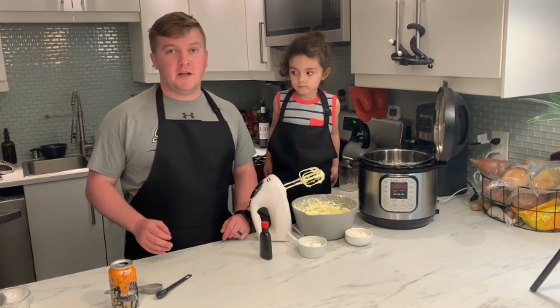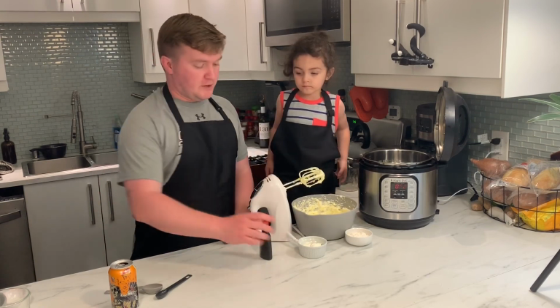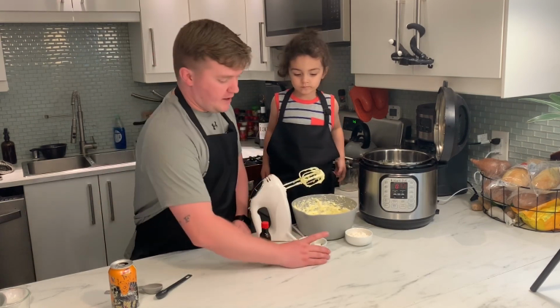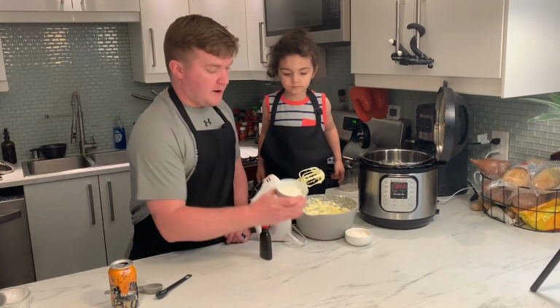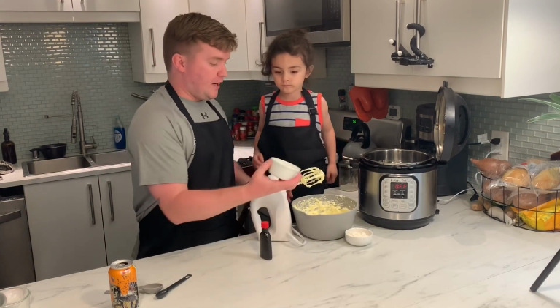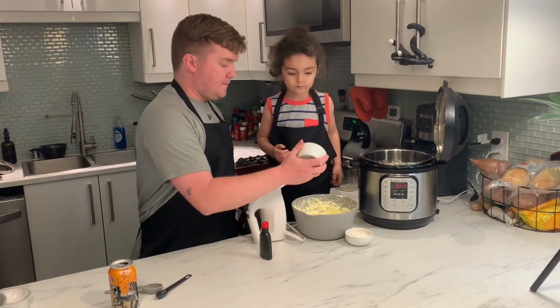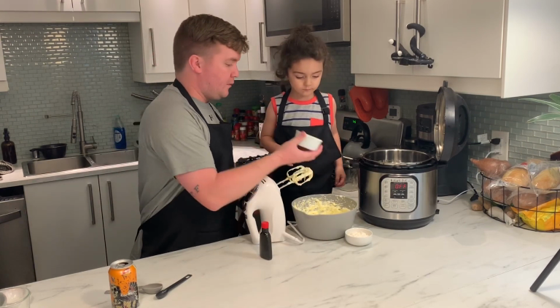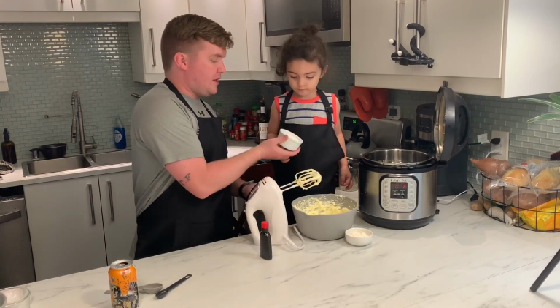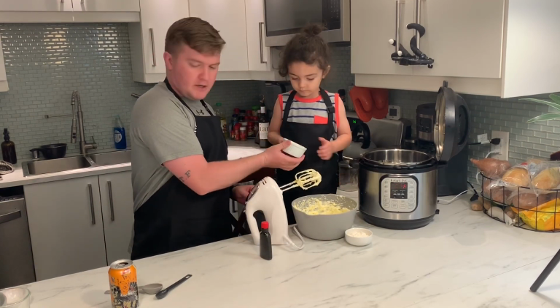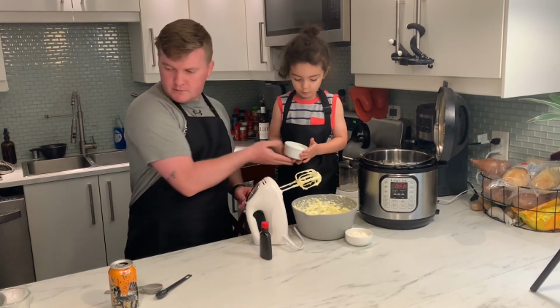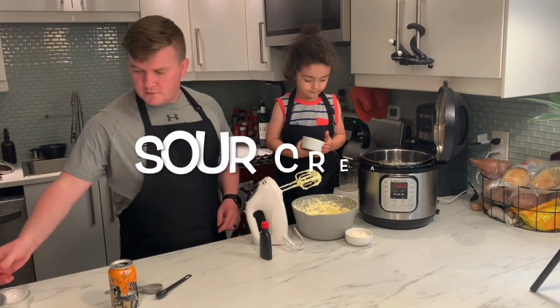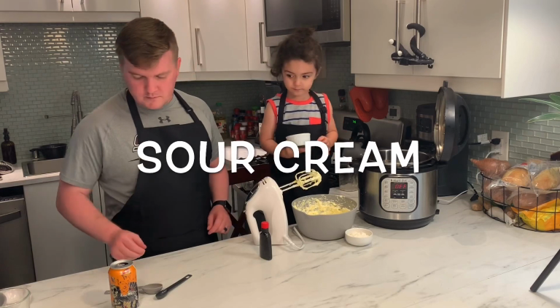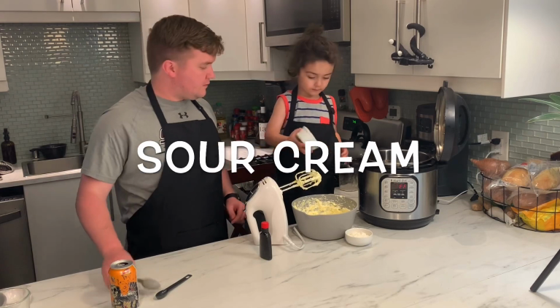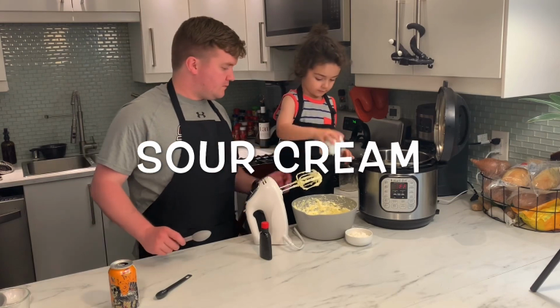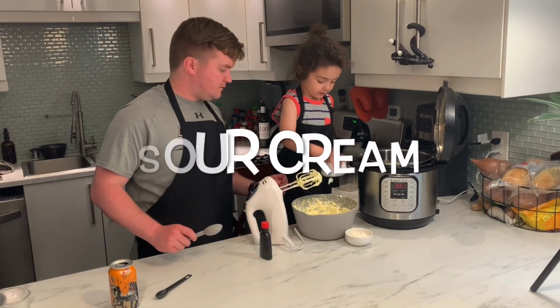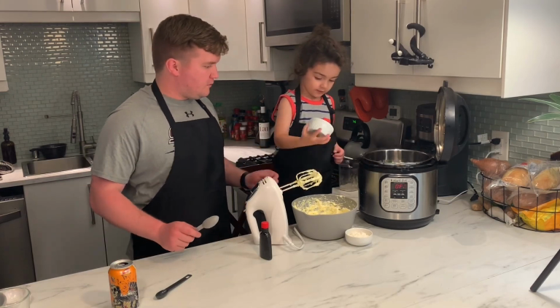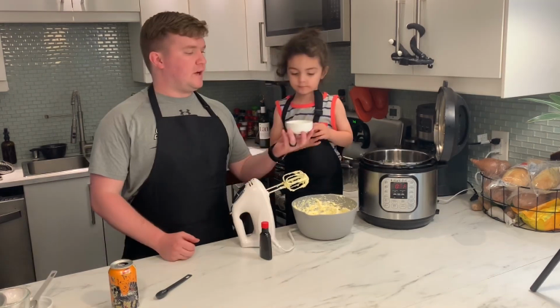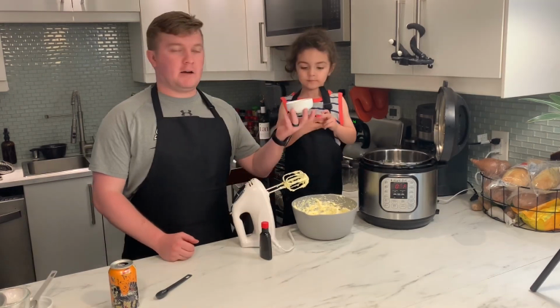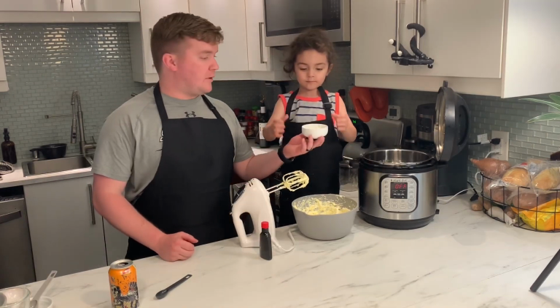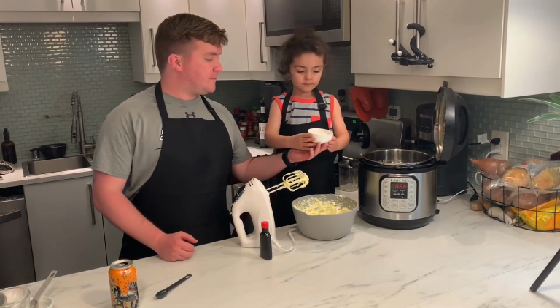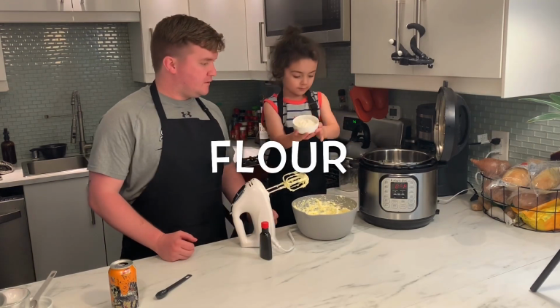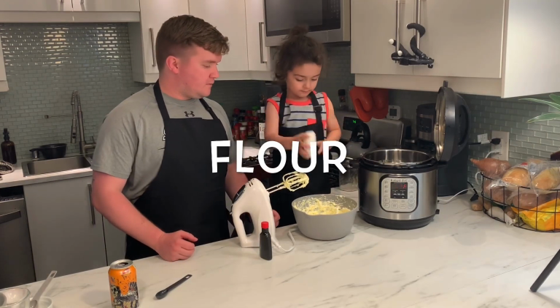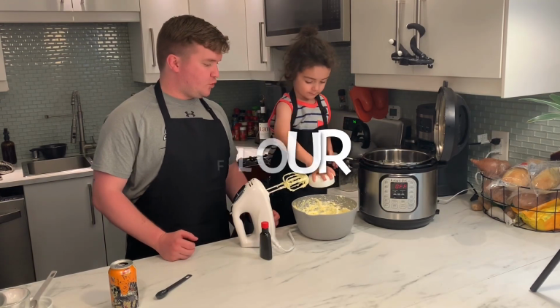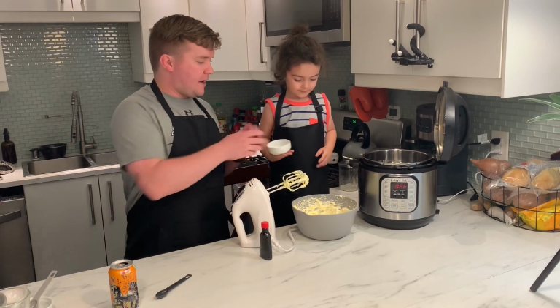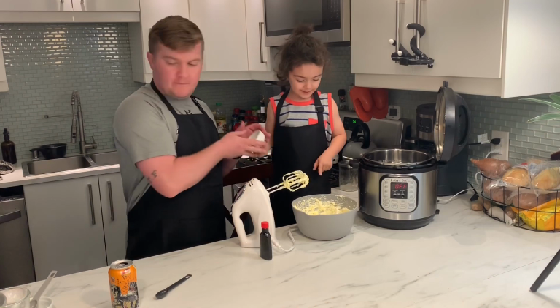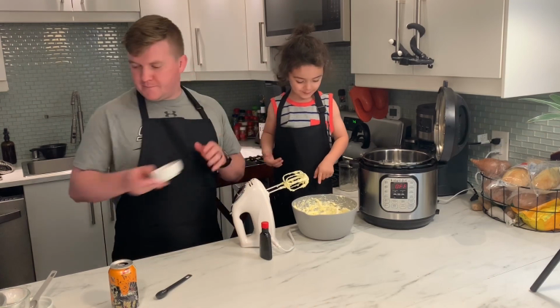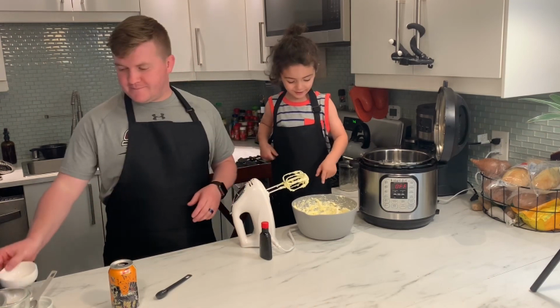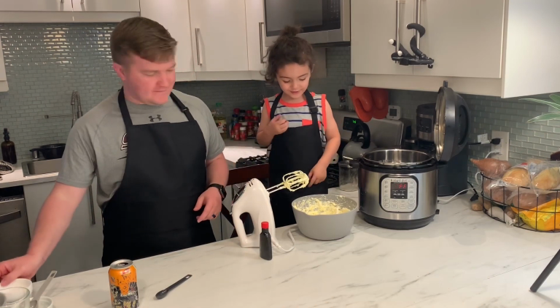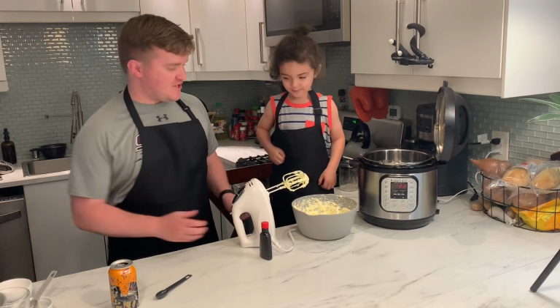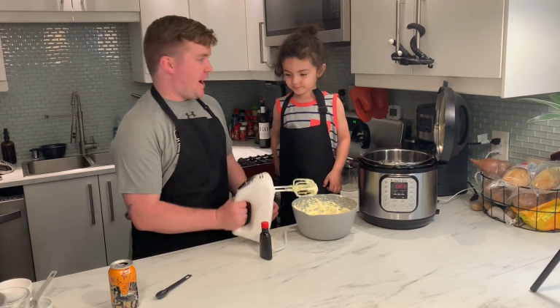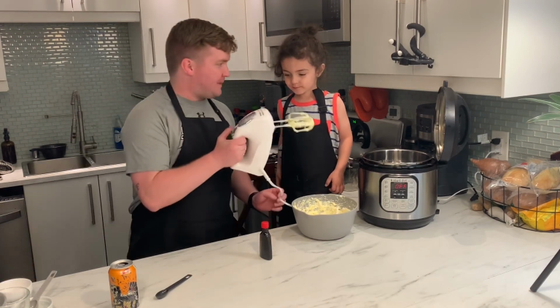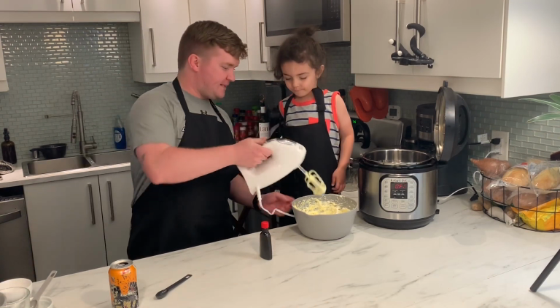Next, we're going to add our sour cream. Then we're going to add our flour — right on there, good job. Let's mix it together.